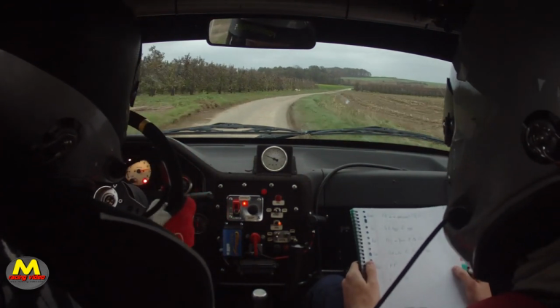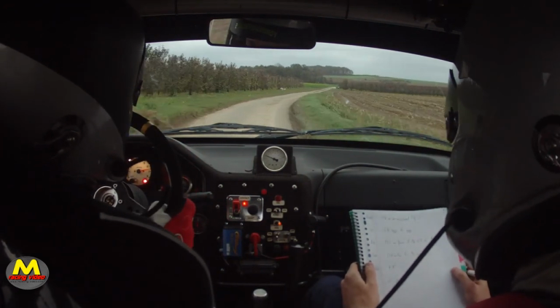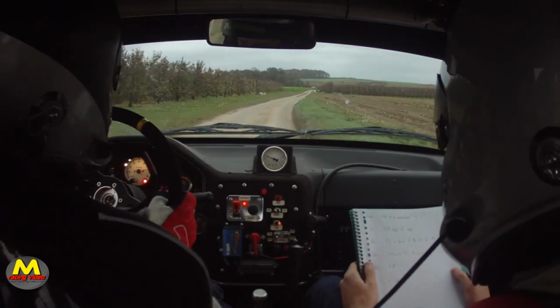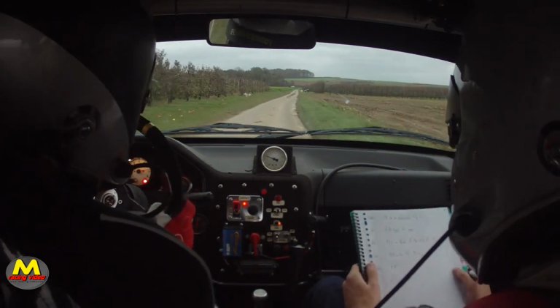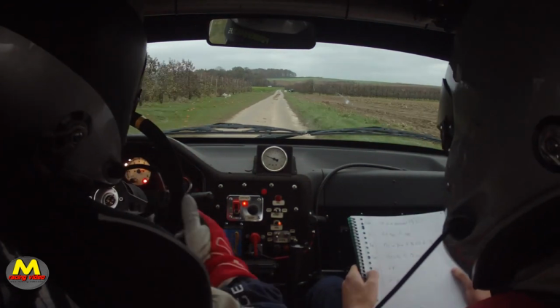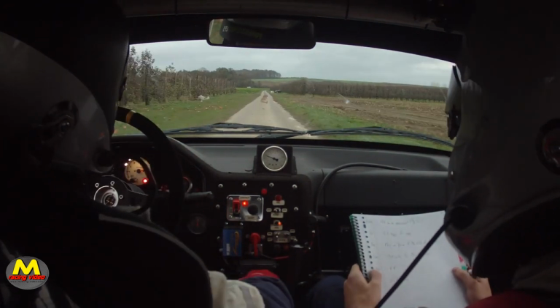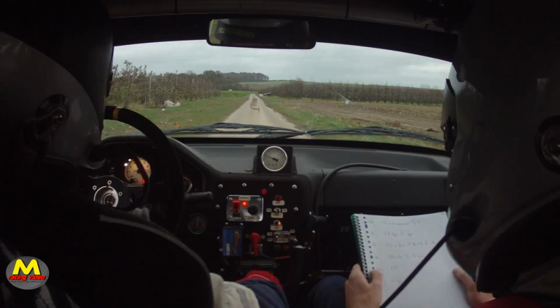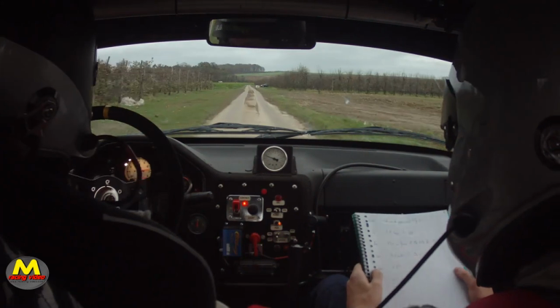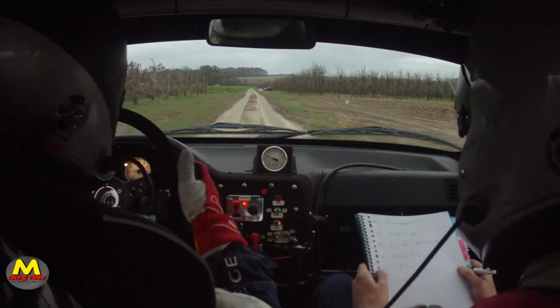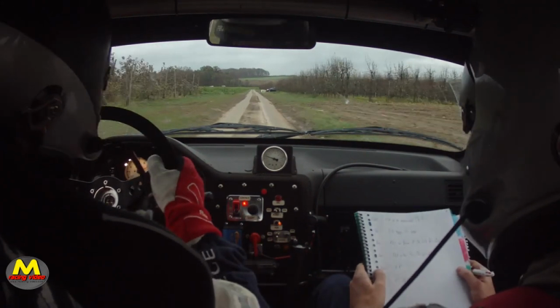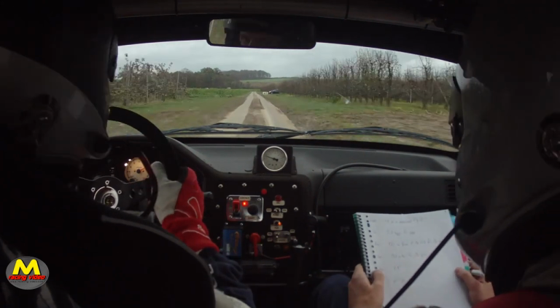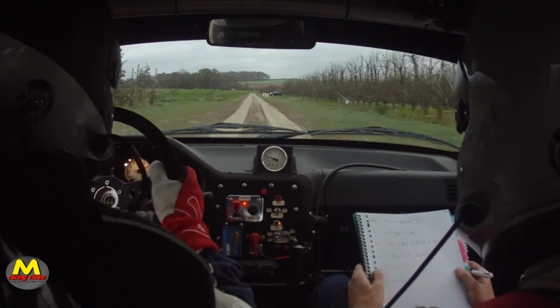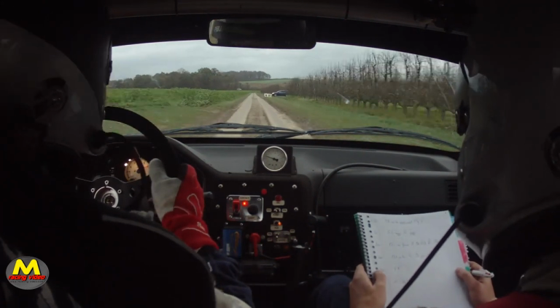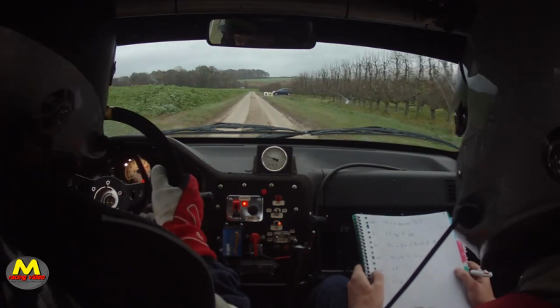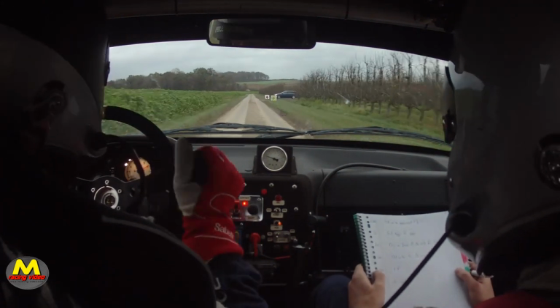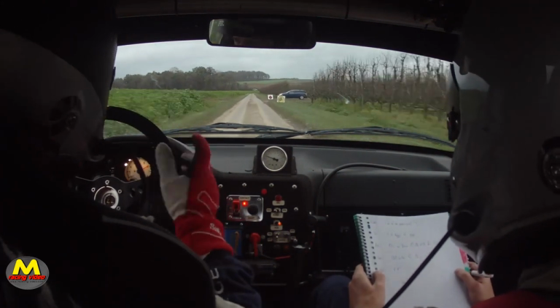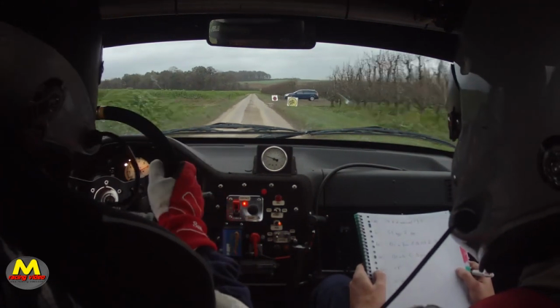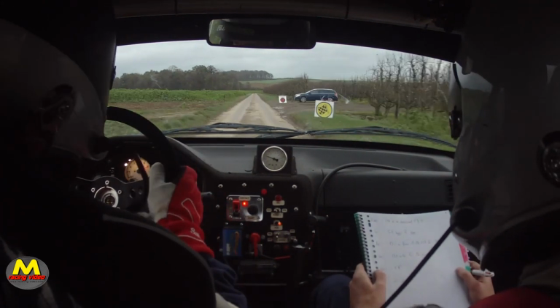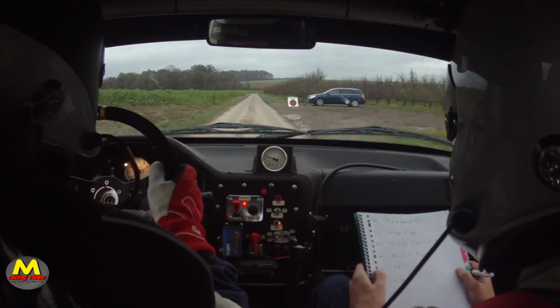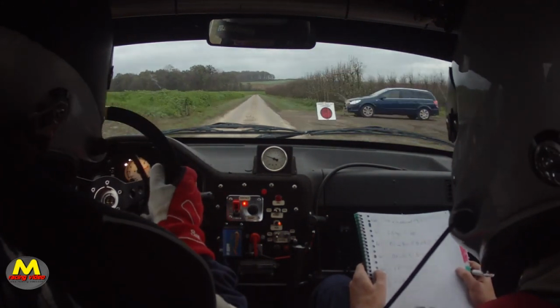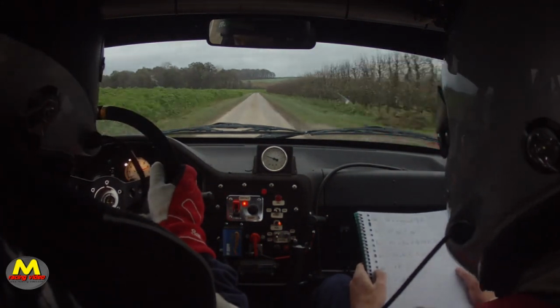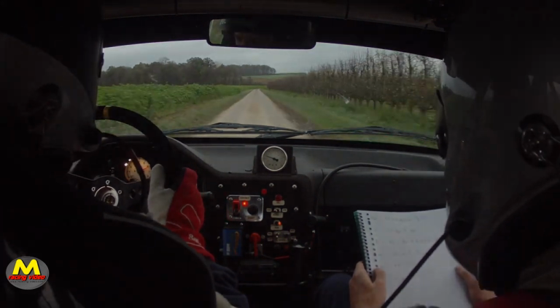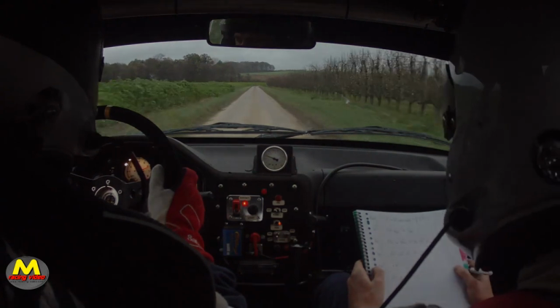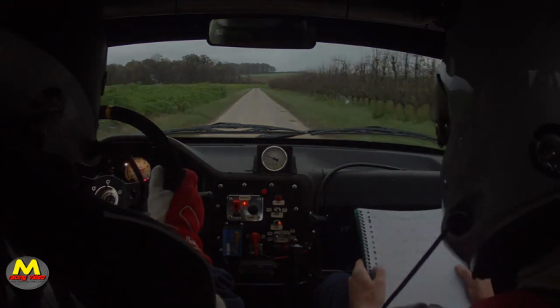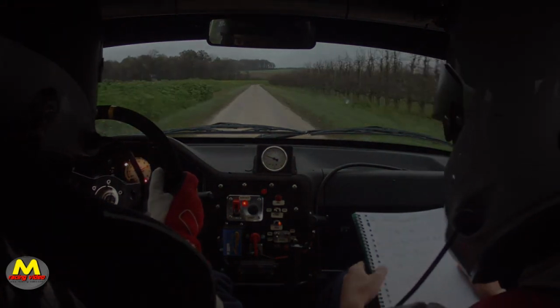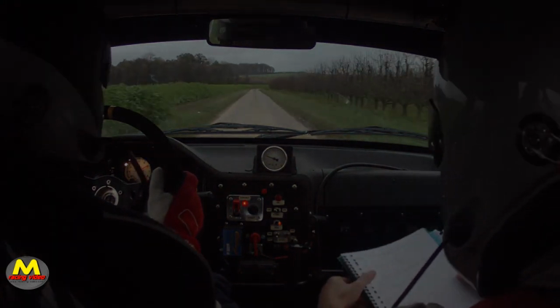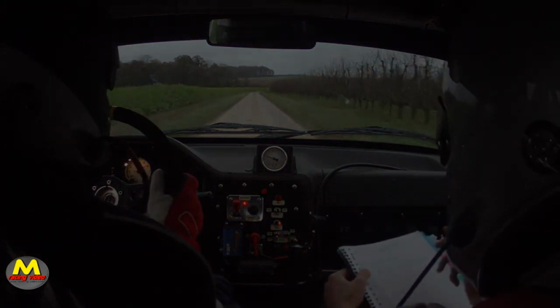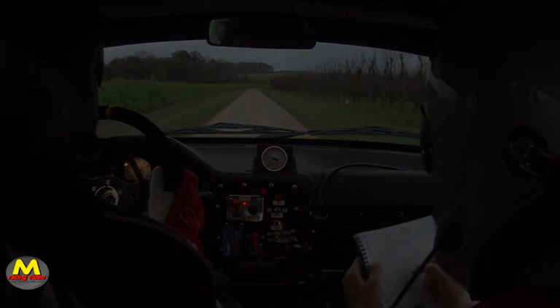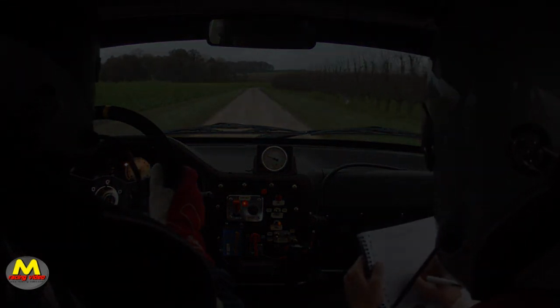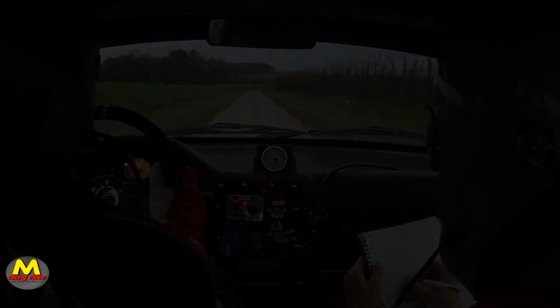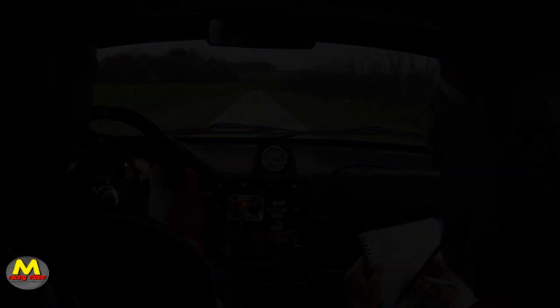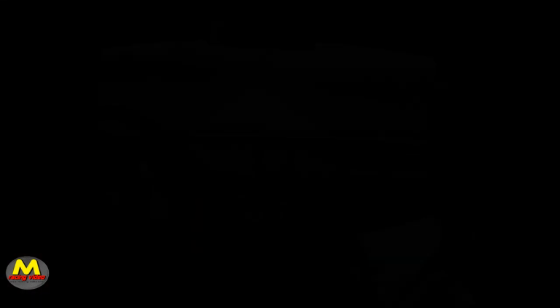Allez ! Les 150 FF — bon, je peux passer à fond. À fond le dernier — non, on perd bien 10 secondes.